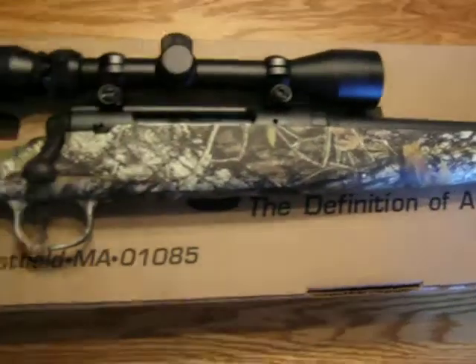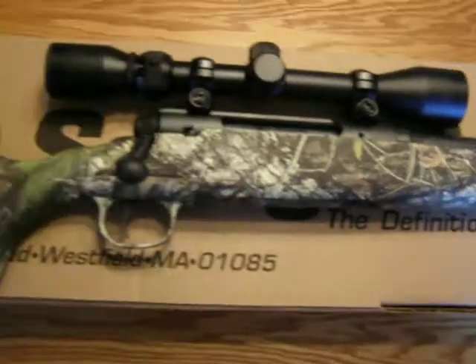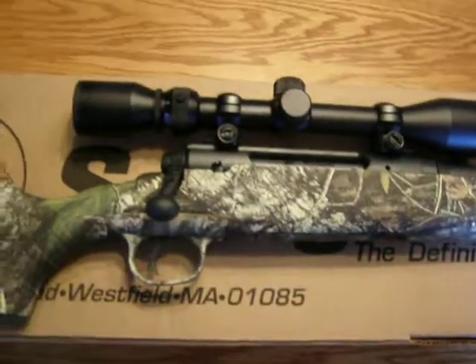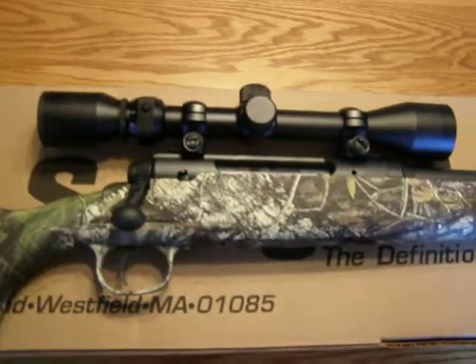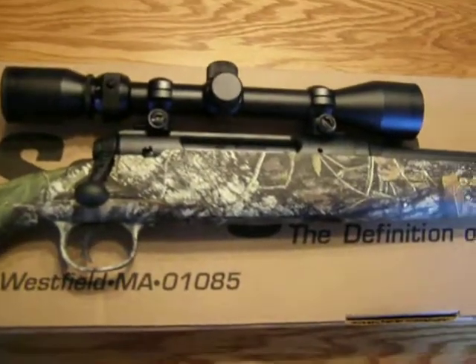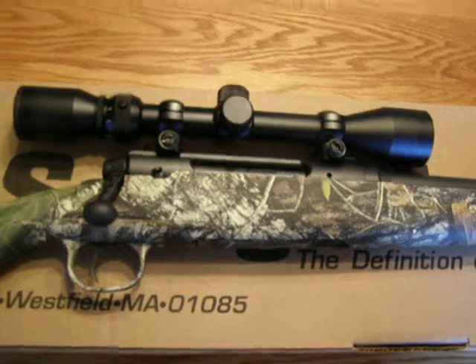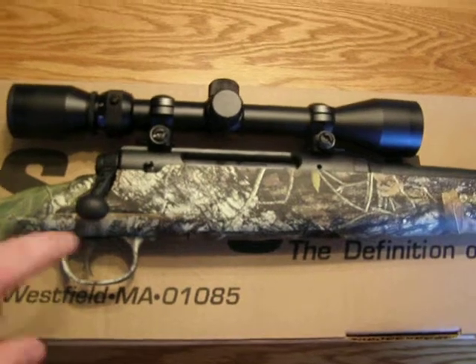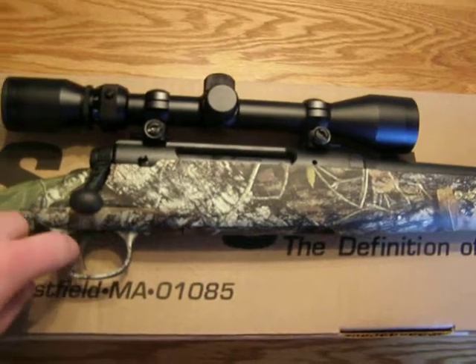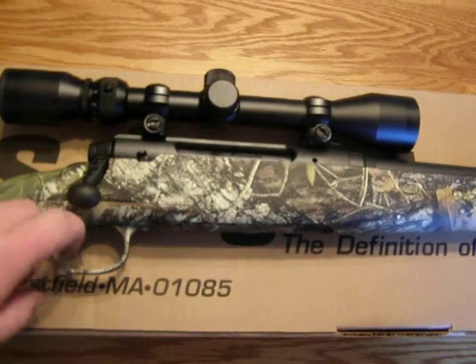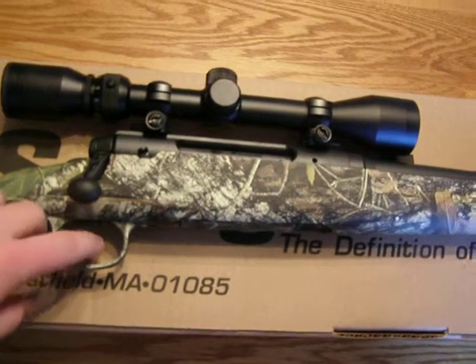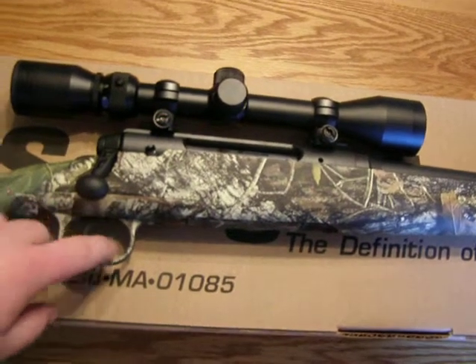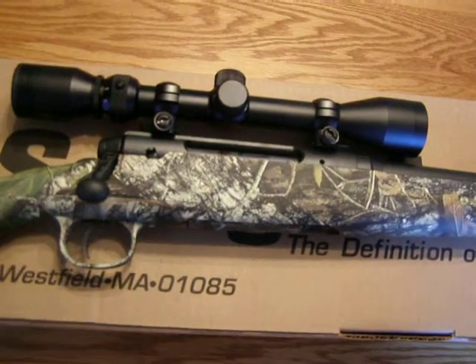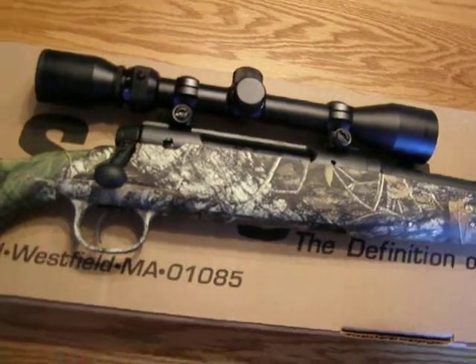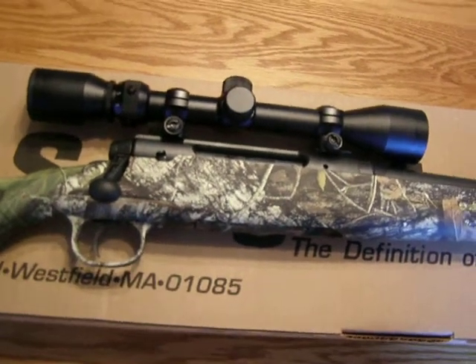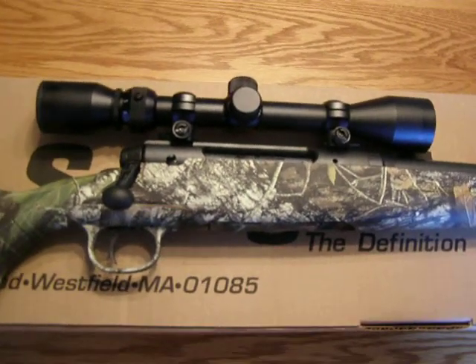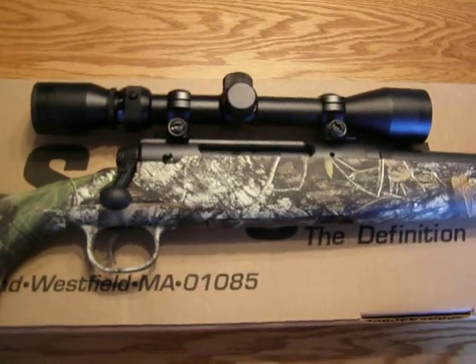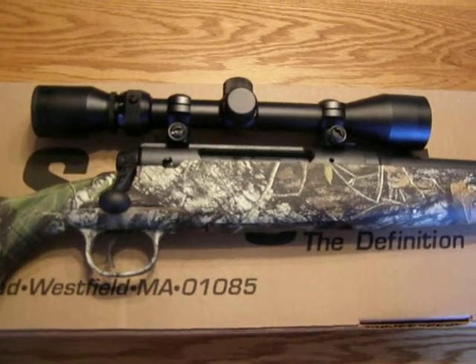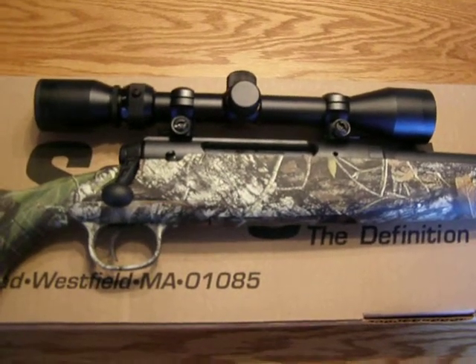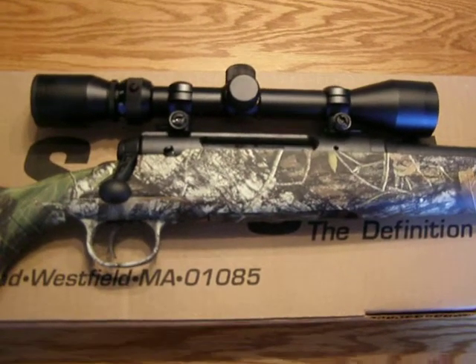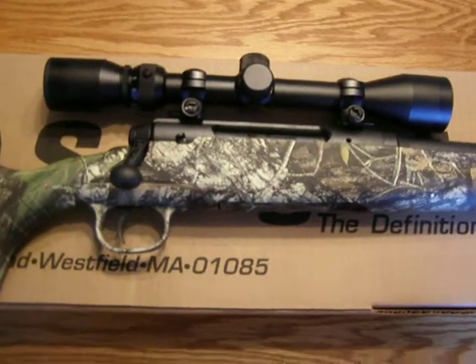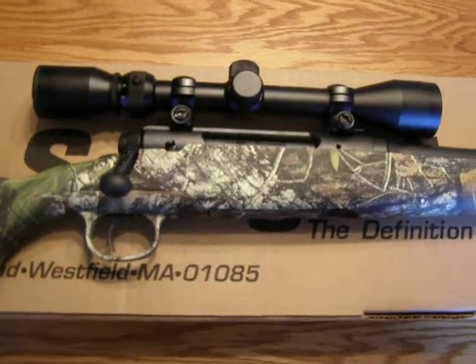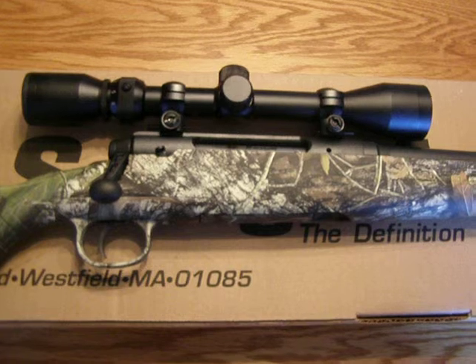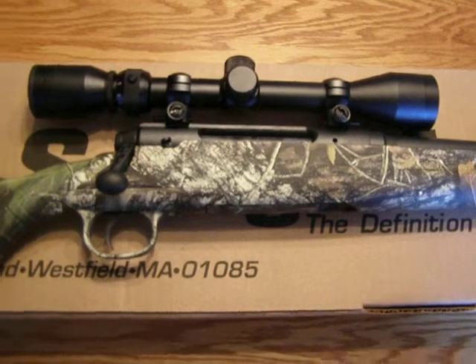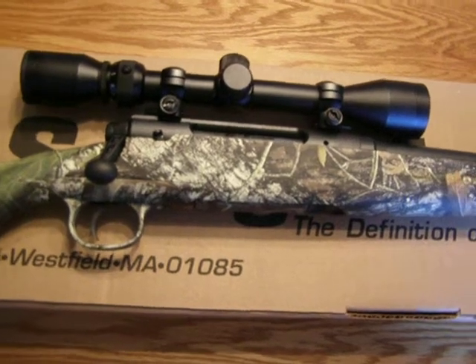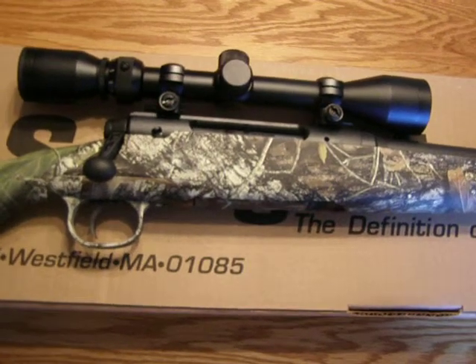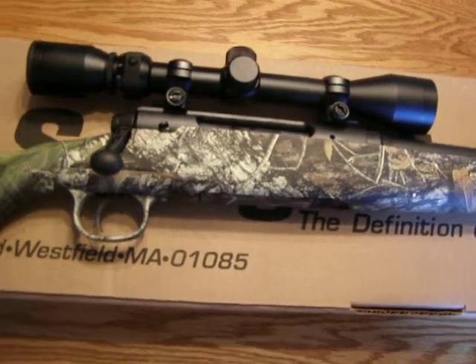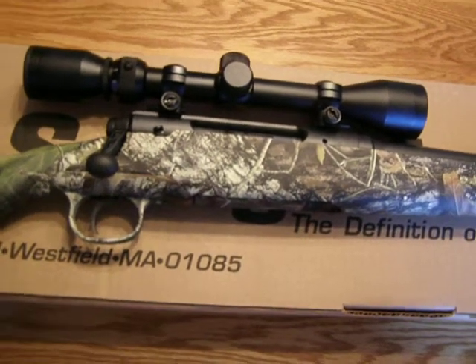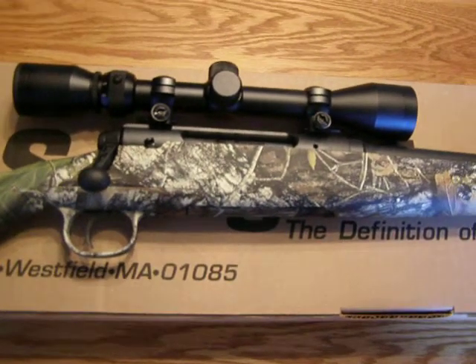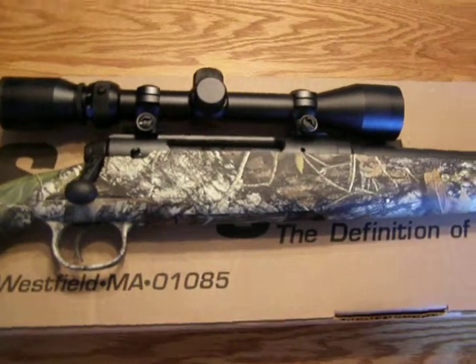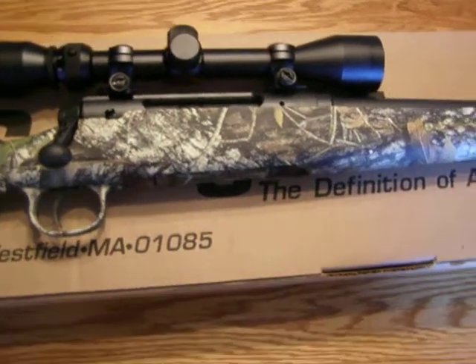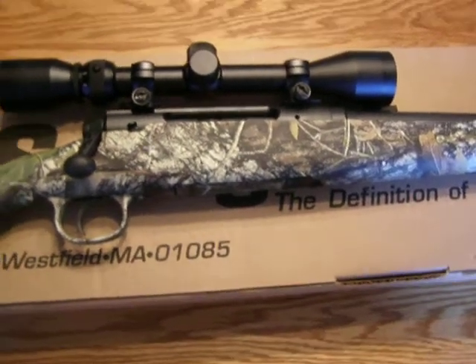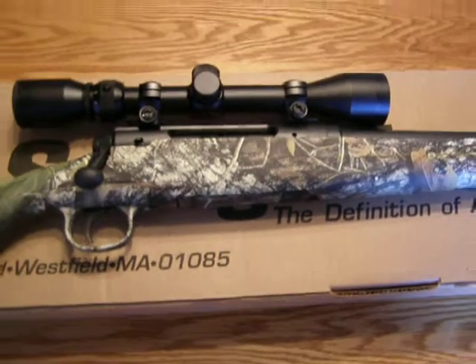One thing I do not like about it is it has a really stiff trigger pull — about 6 to 7 pounds. That's one bad thing about it, but other than that it's a pretty good rifle.